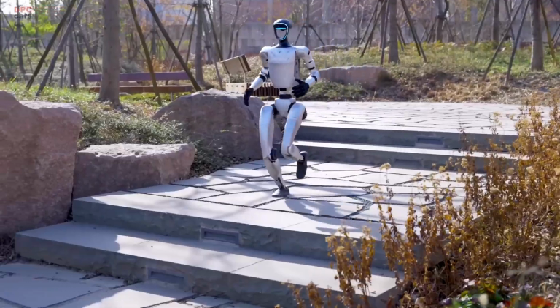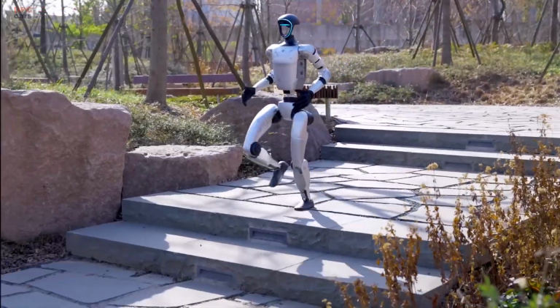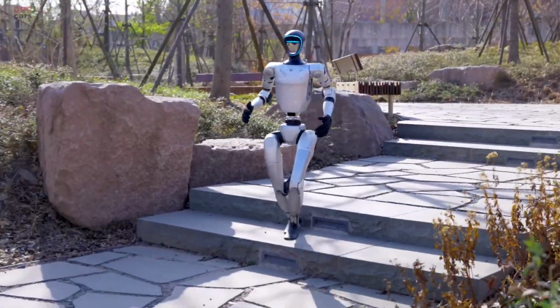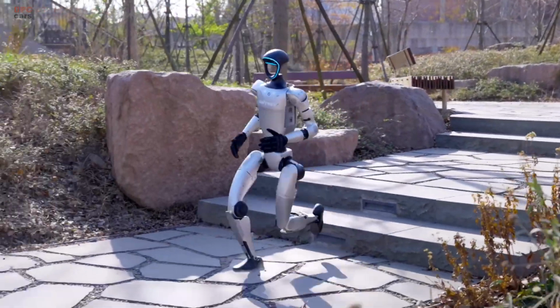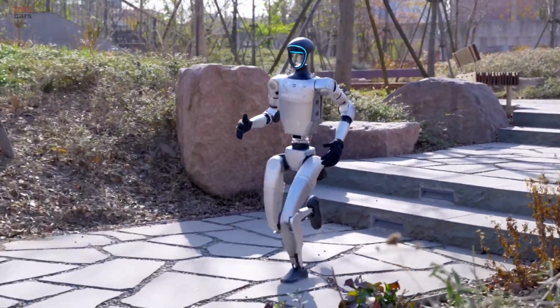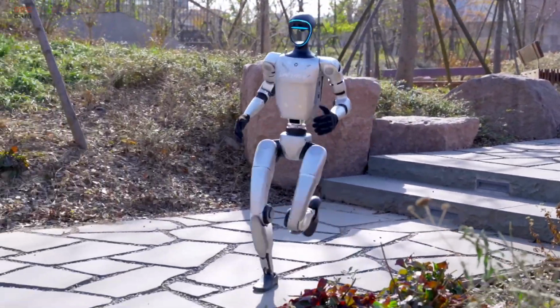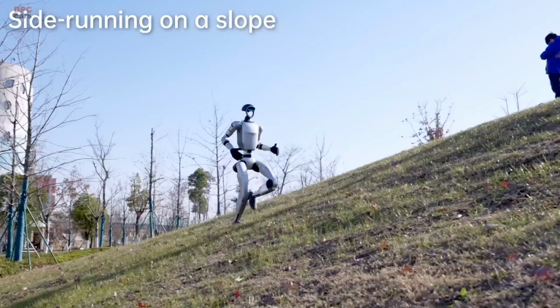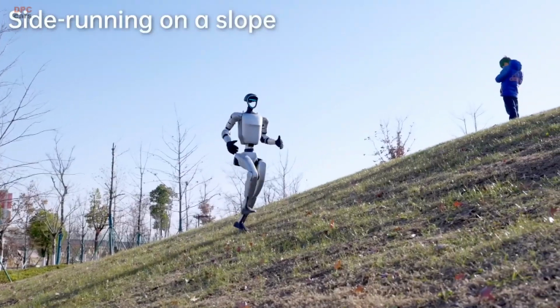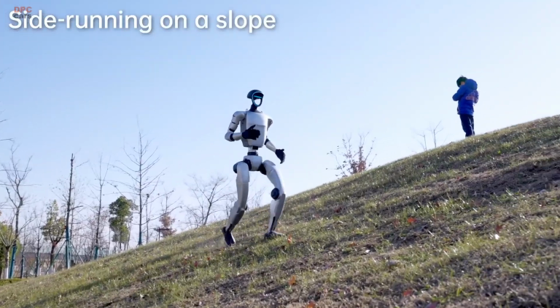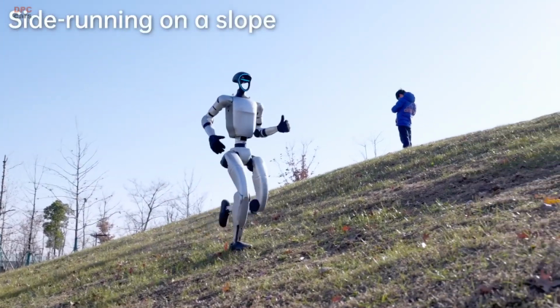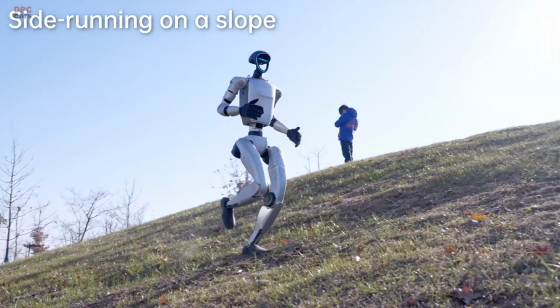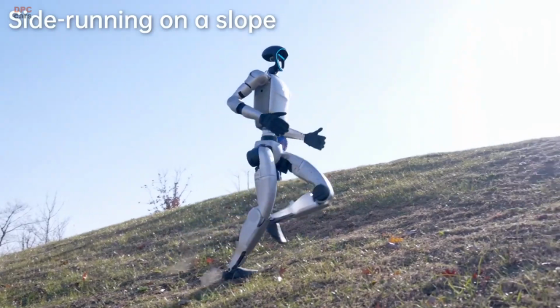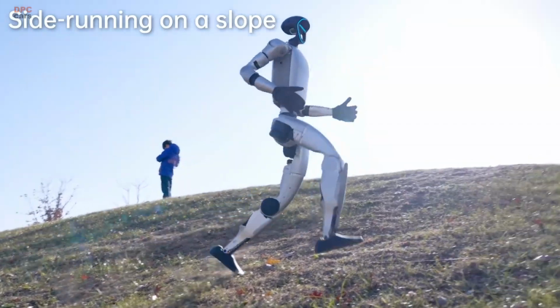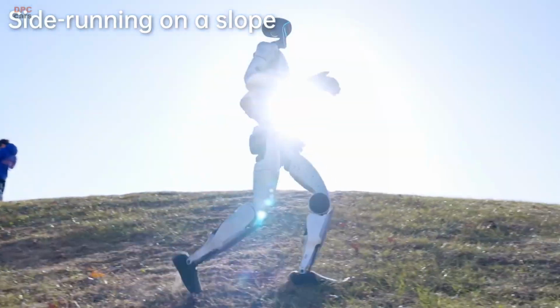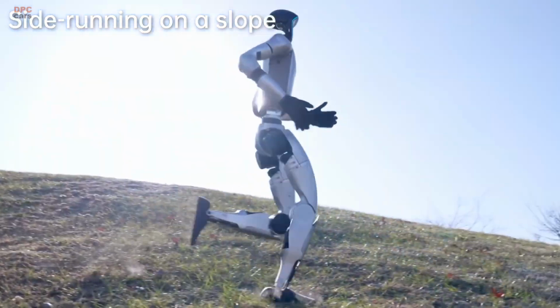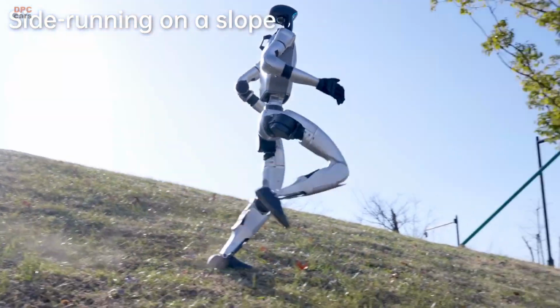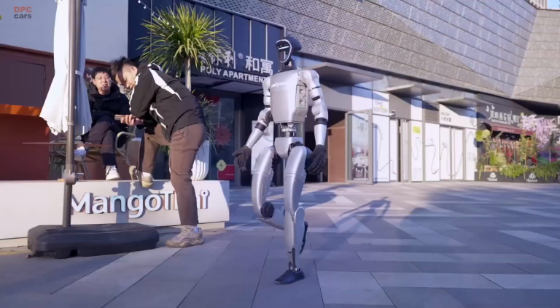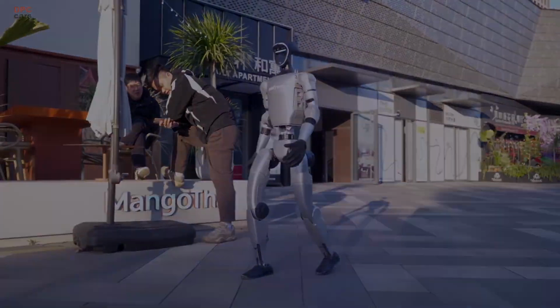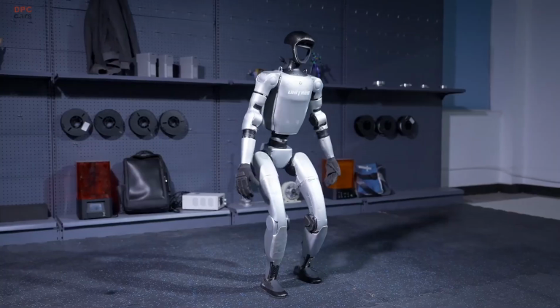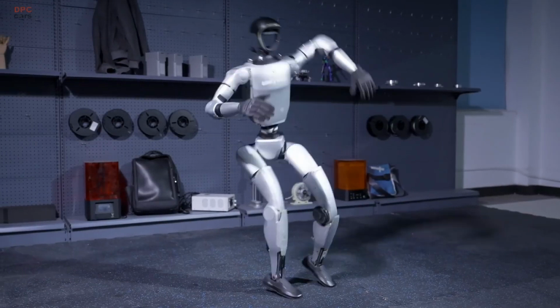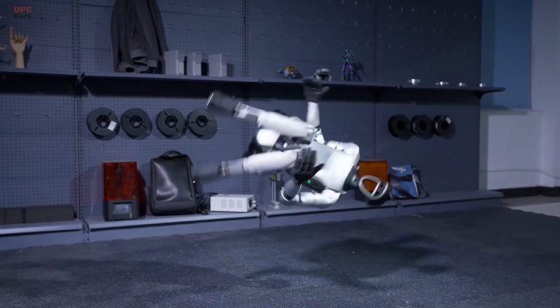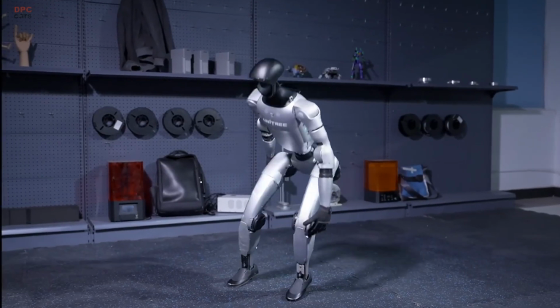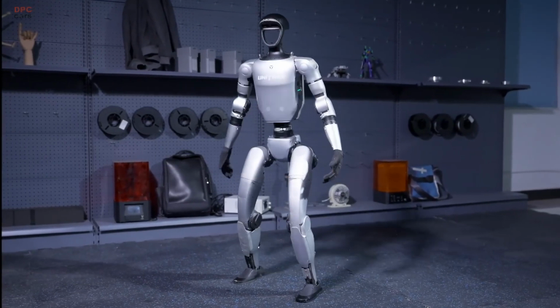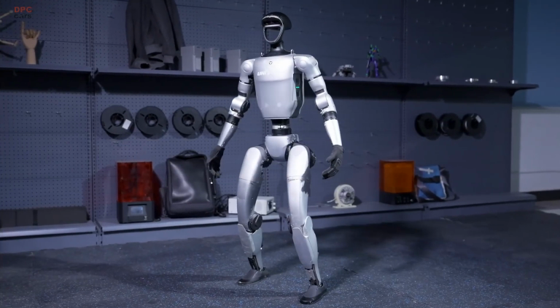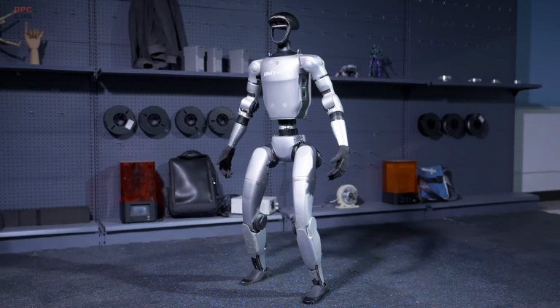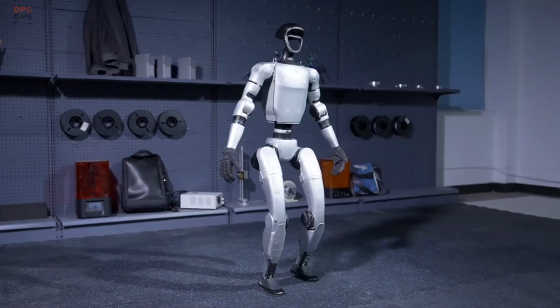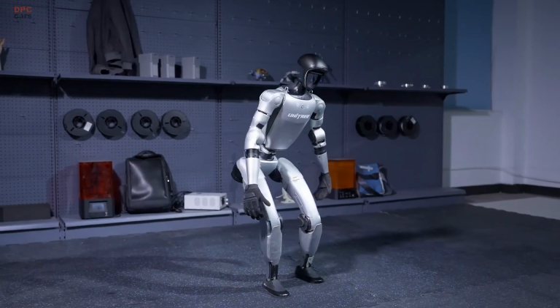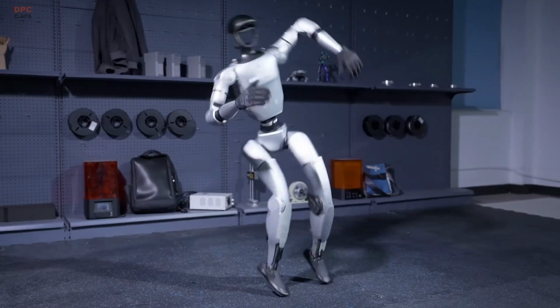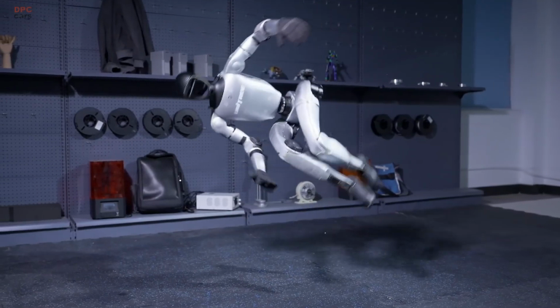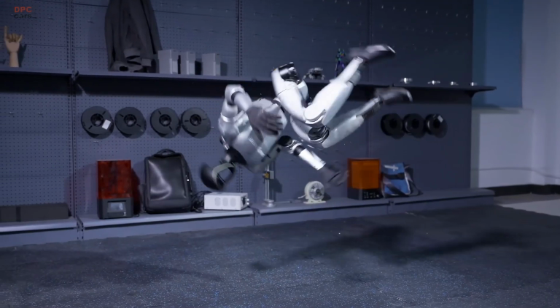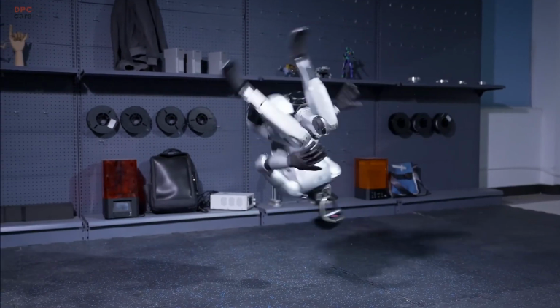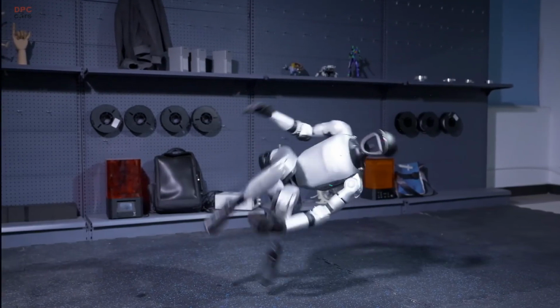With every update, Unitree is bringing humanoid robots closer to an unprecedented level of mobility and dexterity. This latest breakthrough in robotic movement is just another step toward the future.